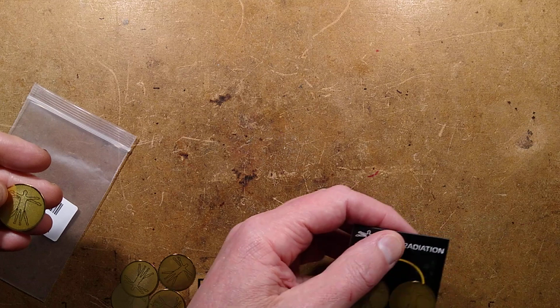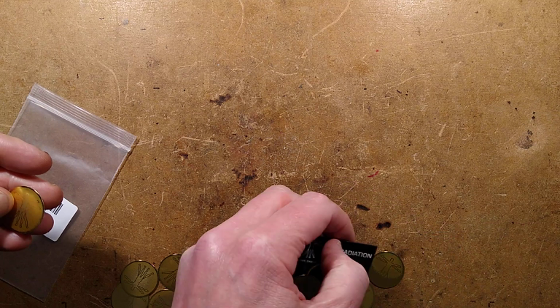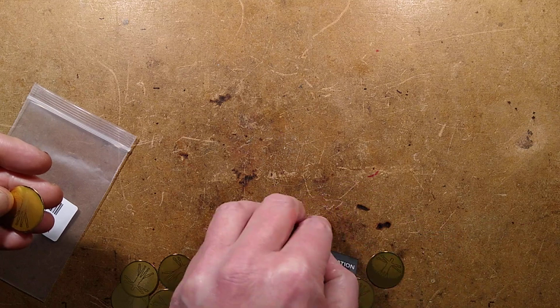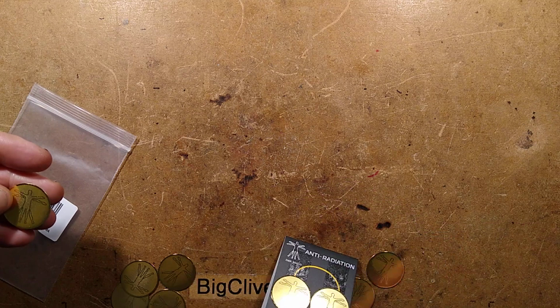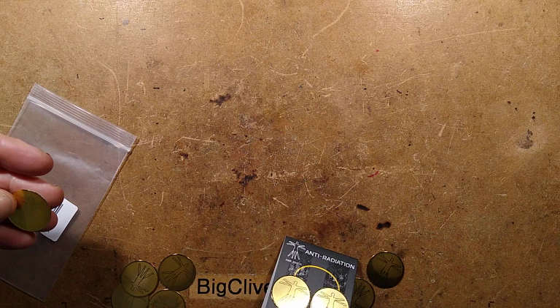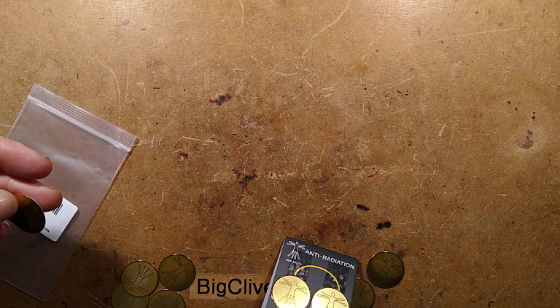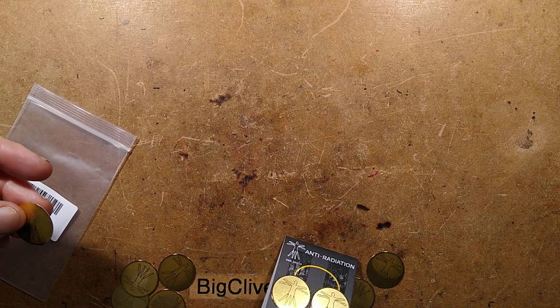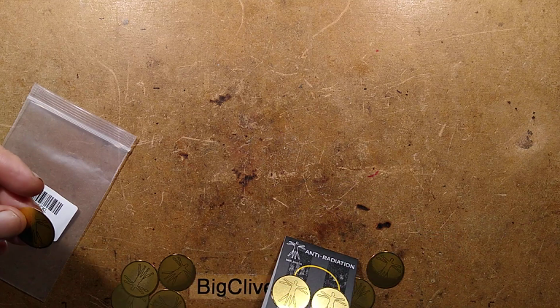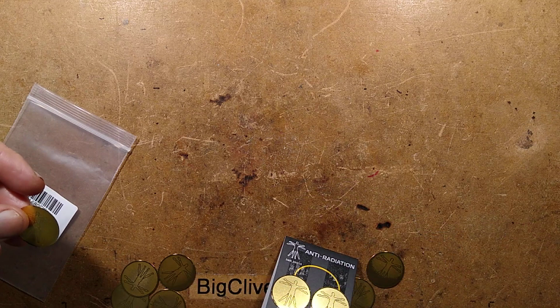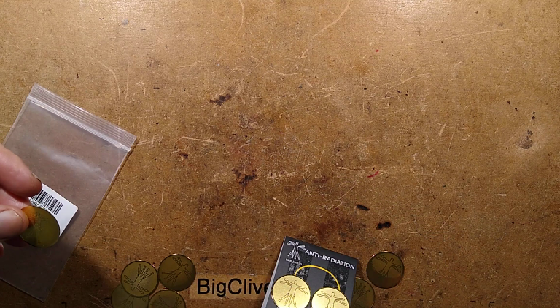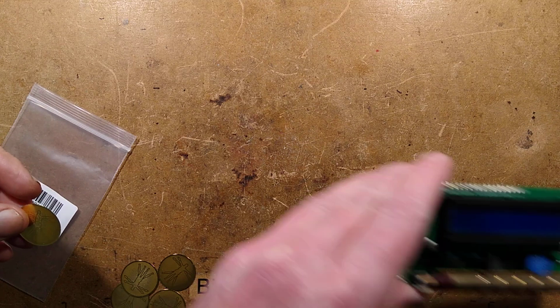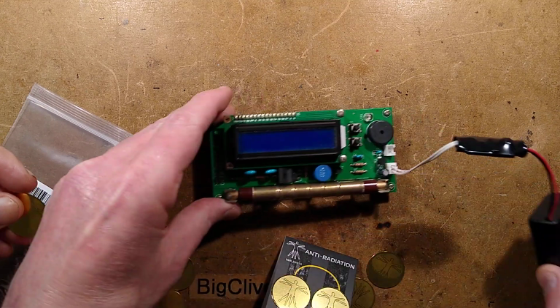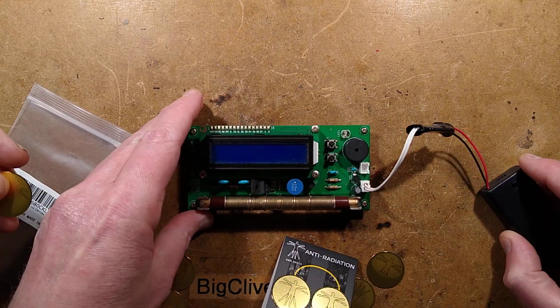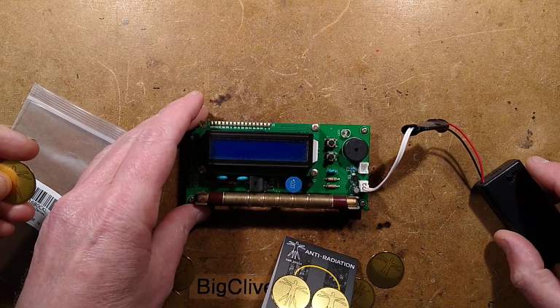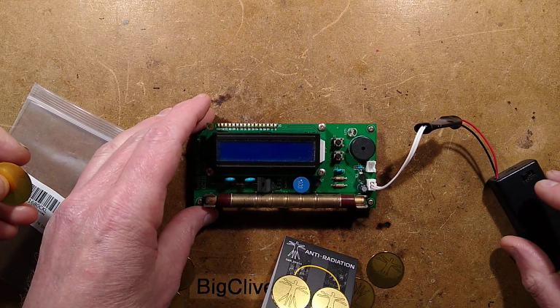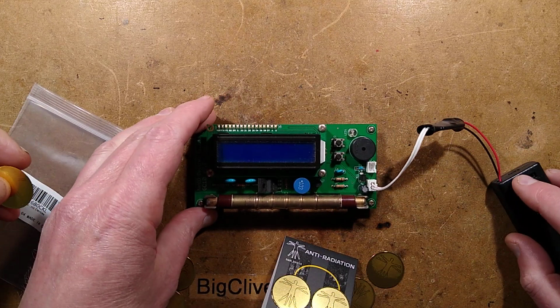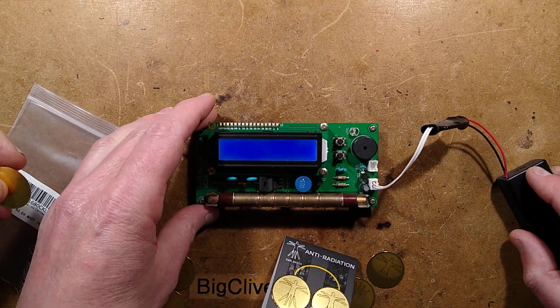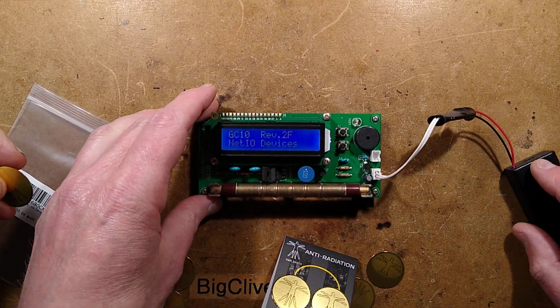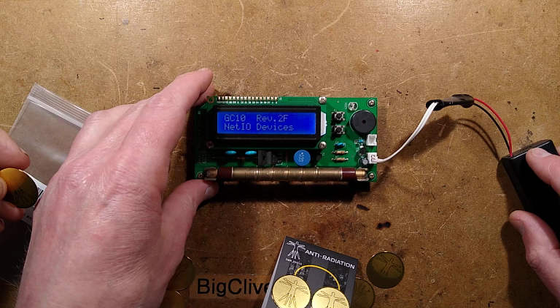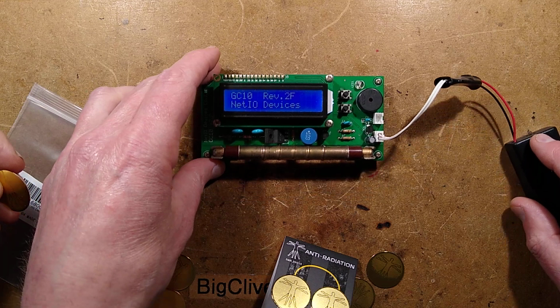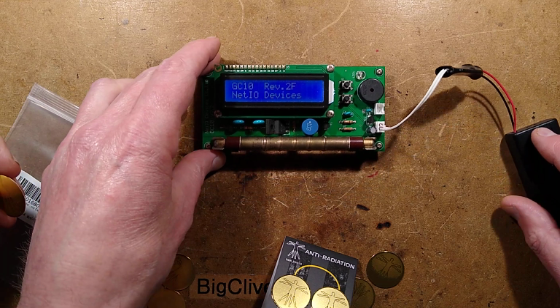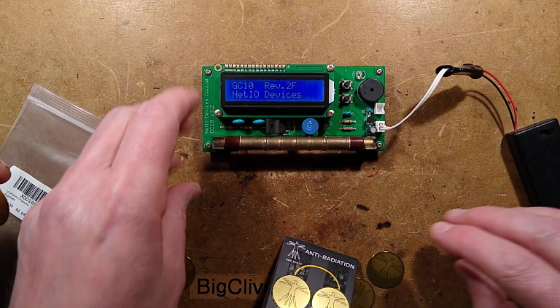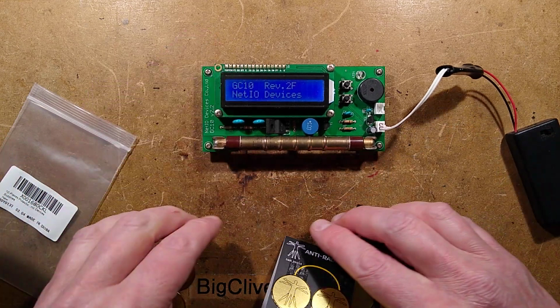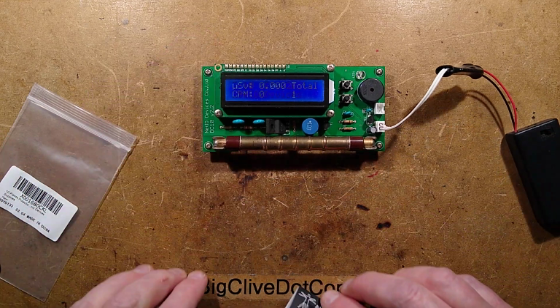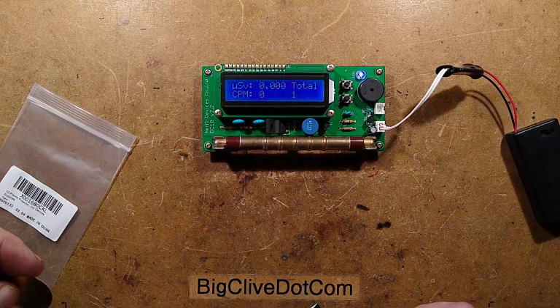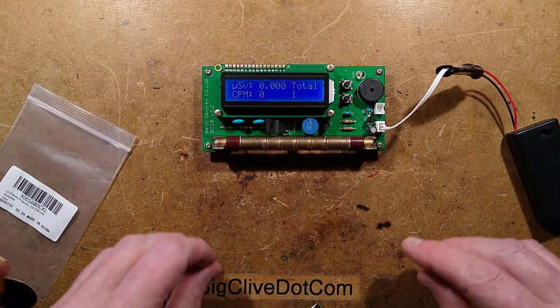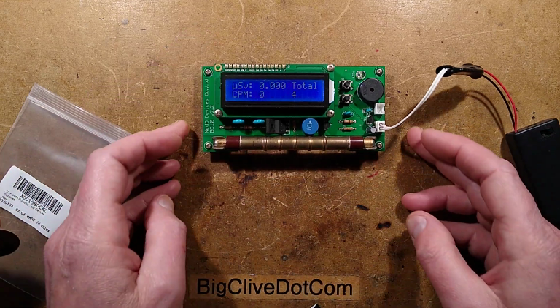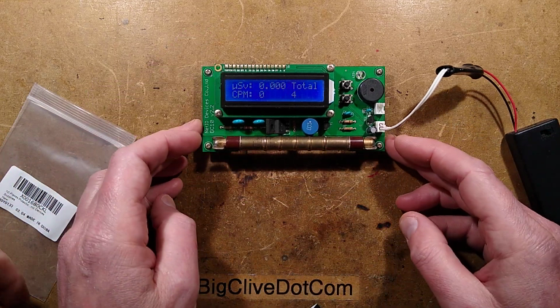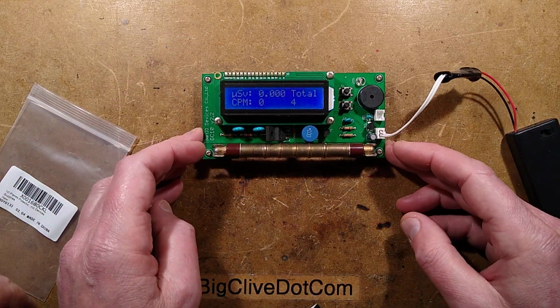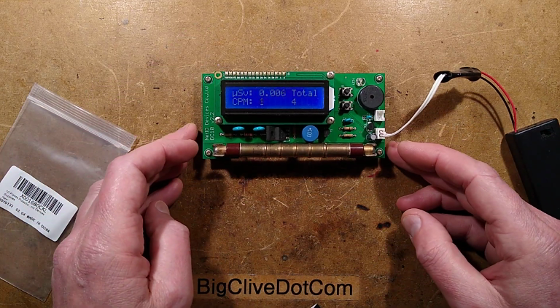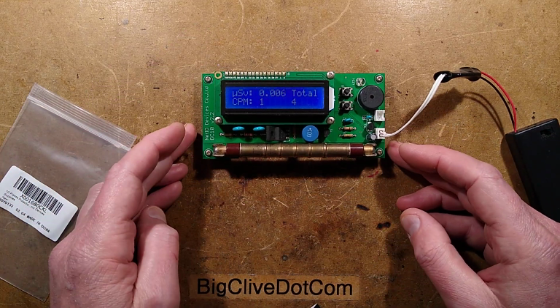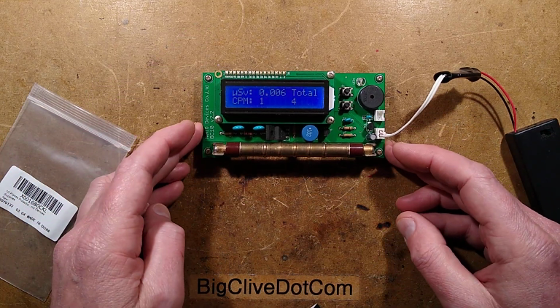Let's bring in the Geiger counter, shall we? To be honest, it sounds like a little bollocks. Let's bring in the Geiger counter, and we'll keep these labels away from it — these little stickers. Yes, we'll get right to it.